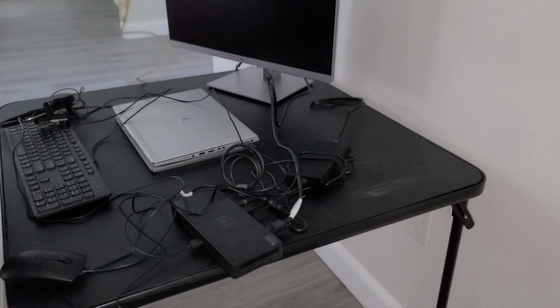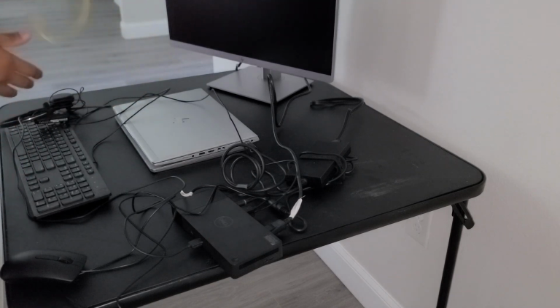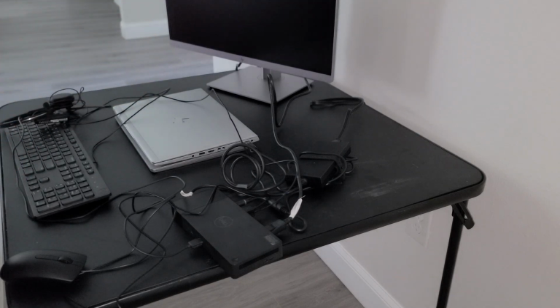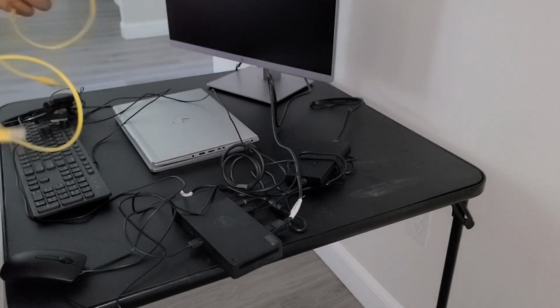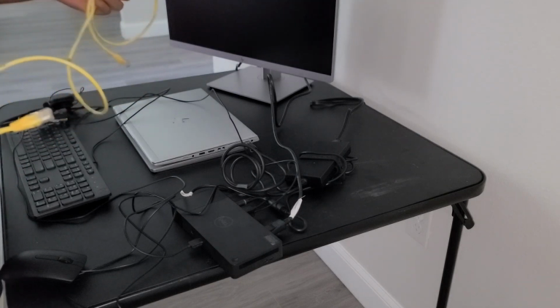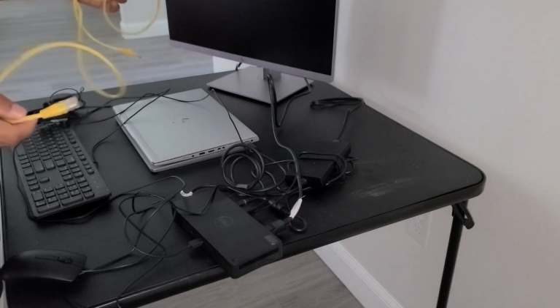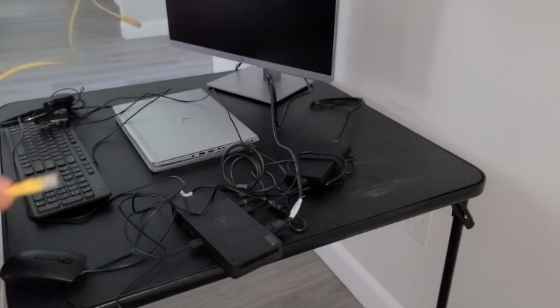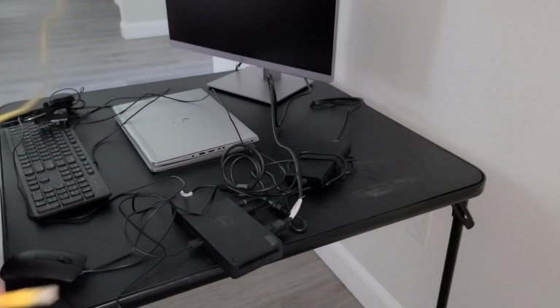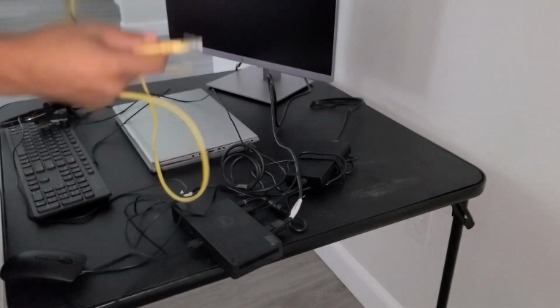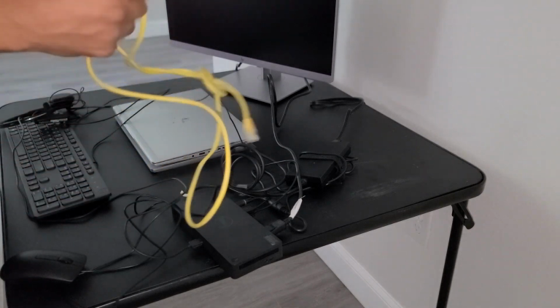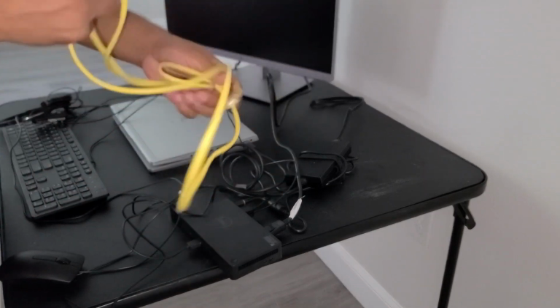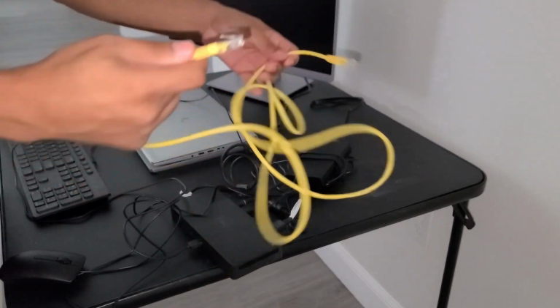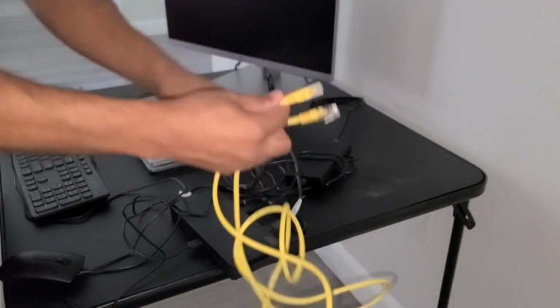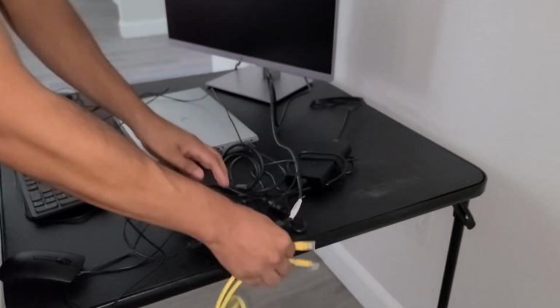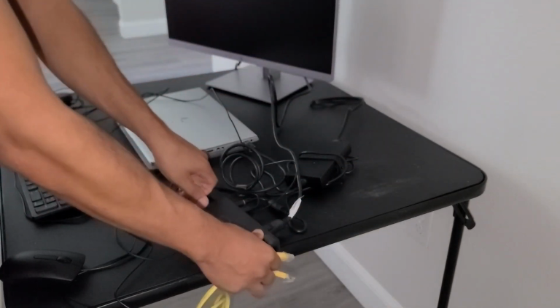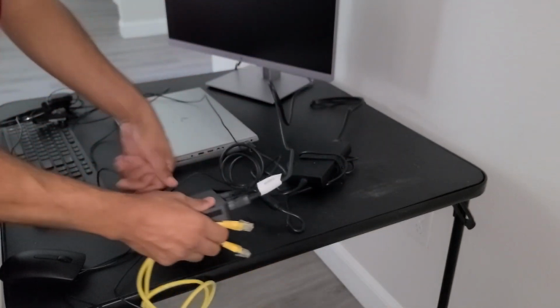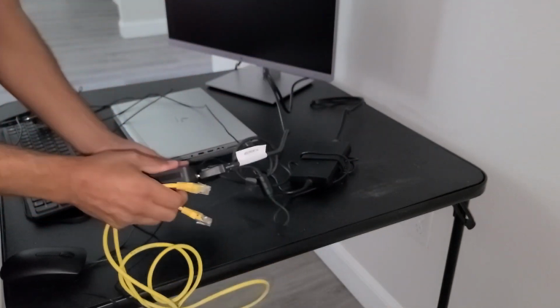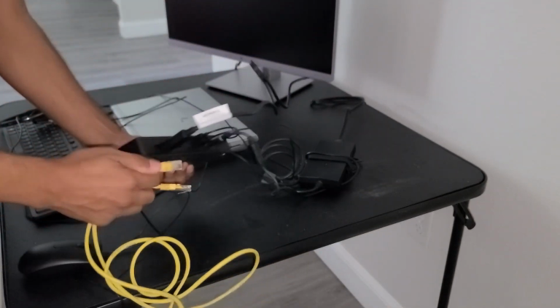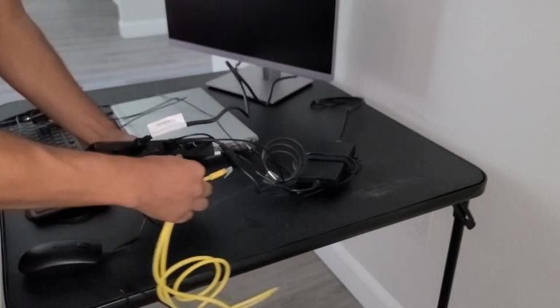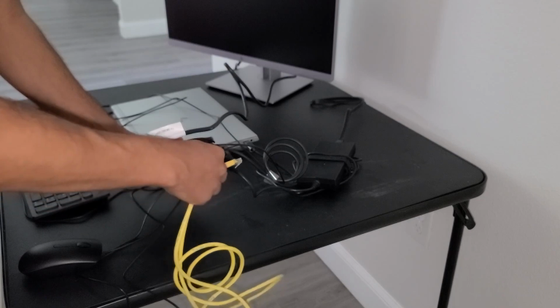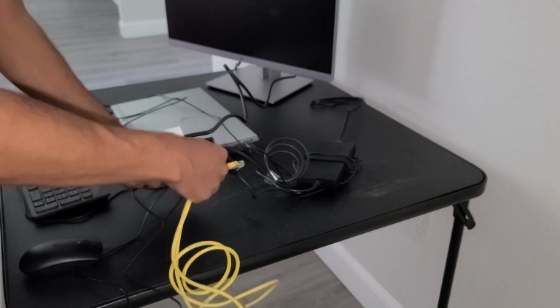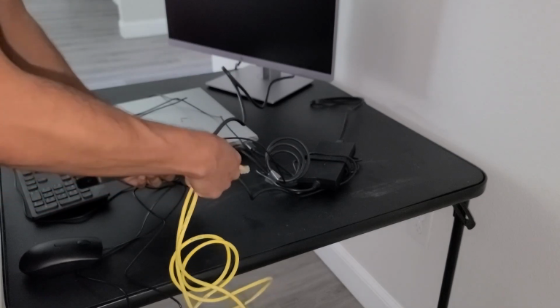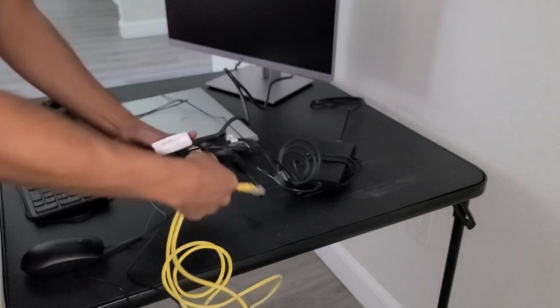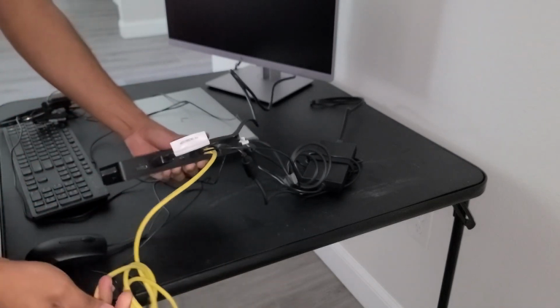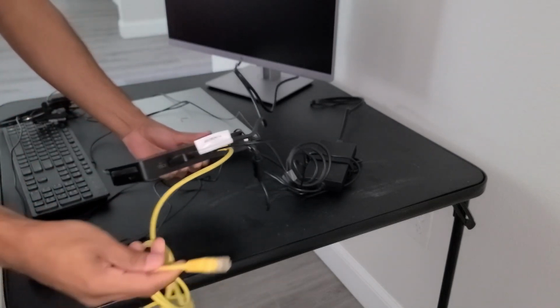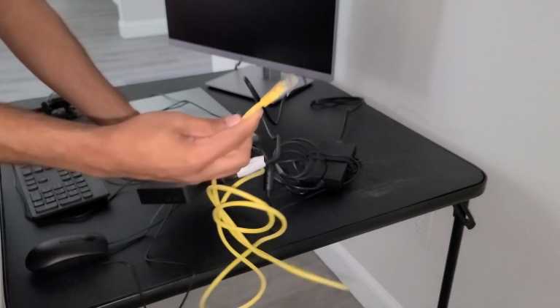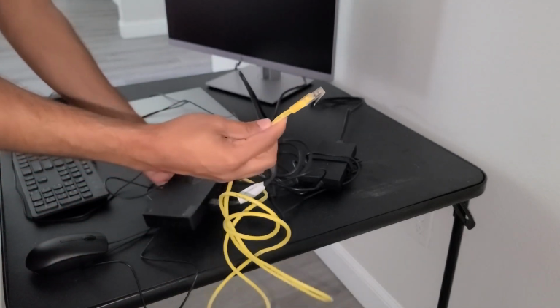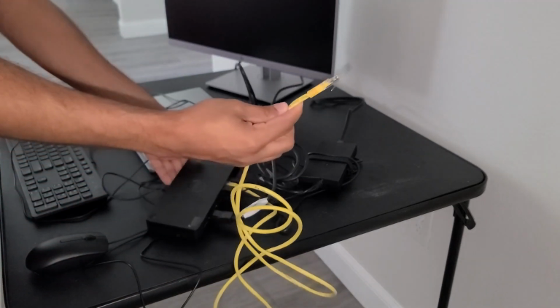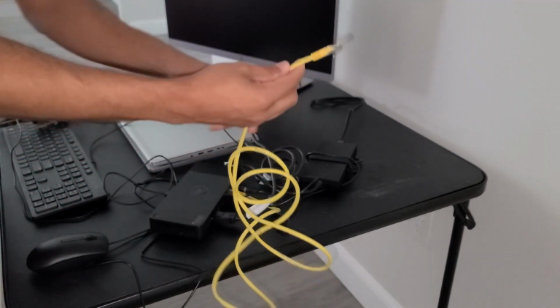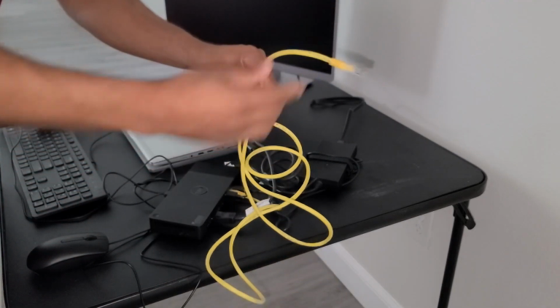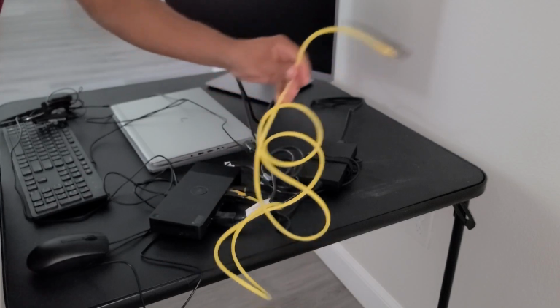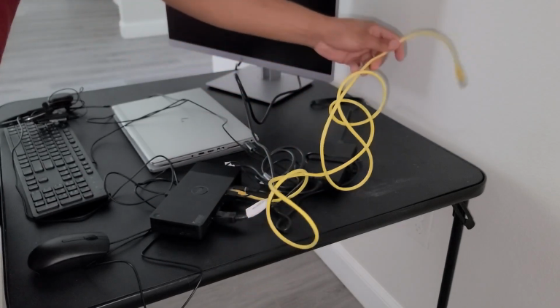Last, we're going to connect our Ethernet cable for our internet connection. We'll plug one end into the Ethernet port on the back of the docking station, and then the other end connects to the back of our home router.